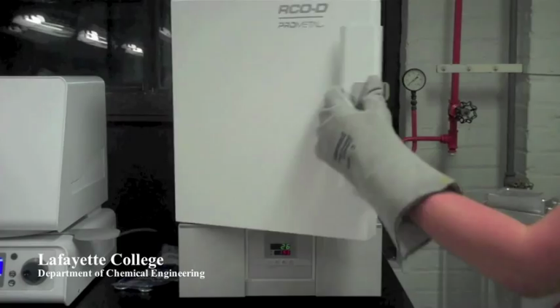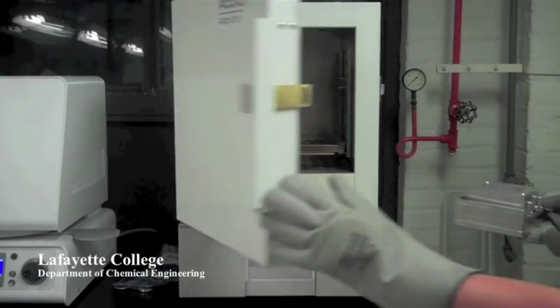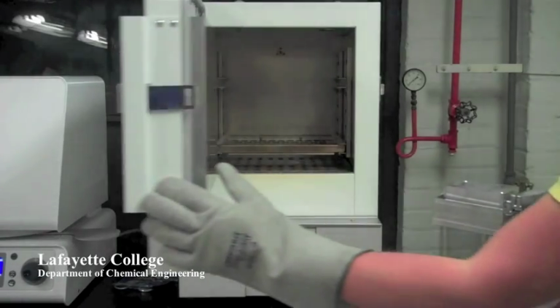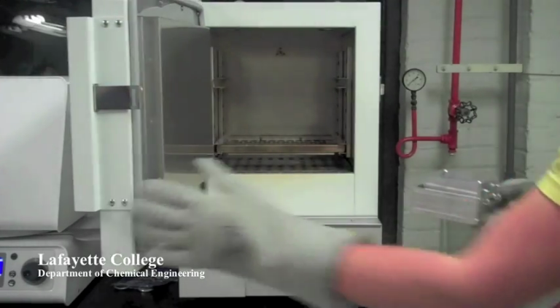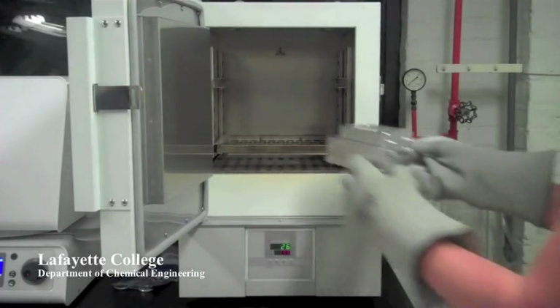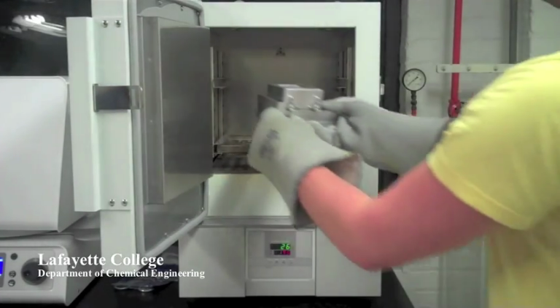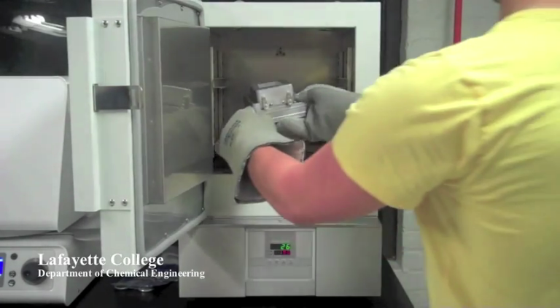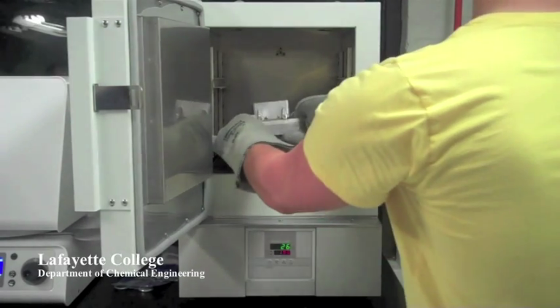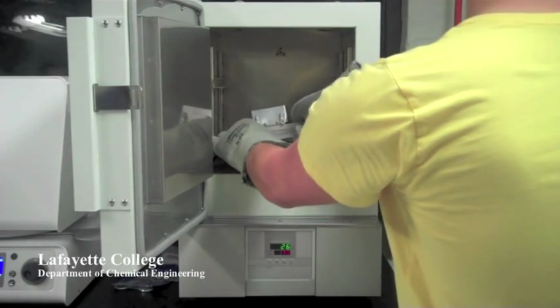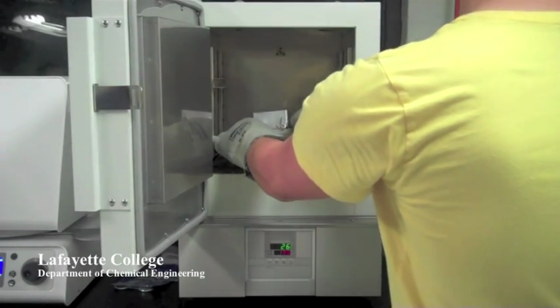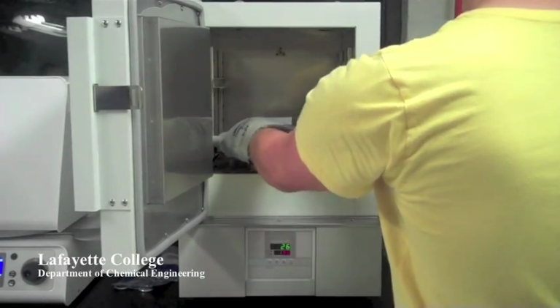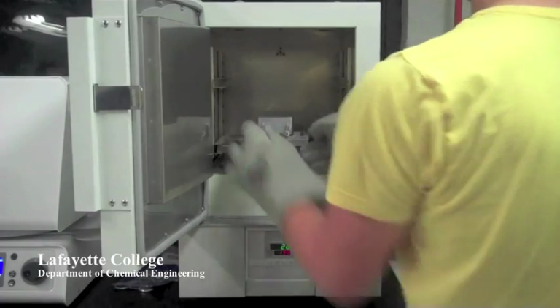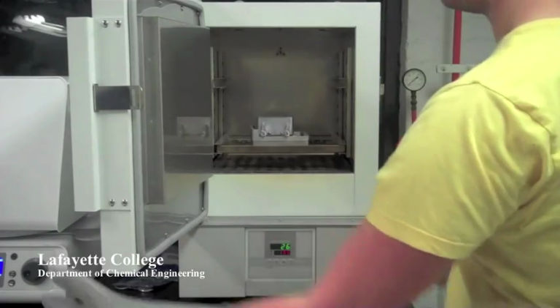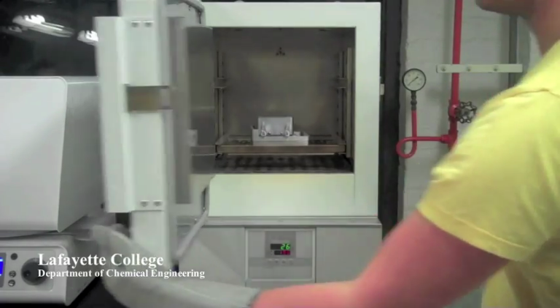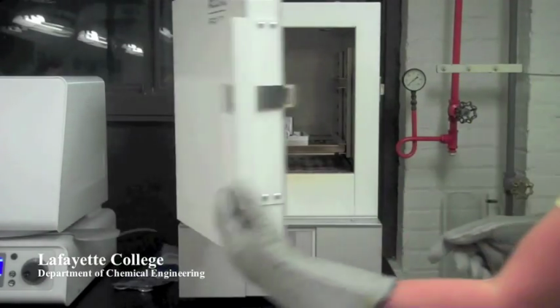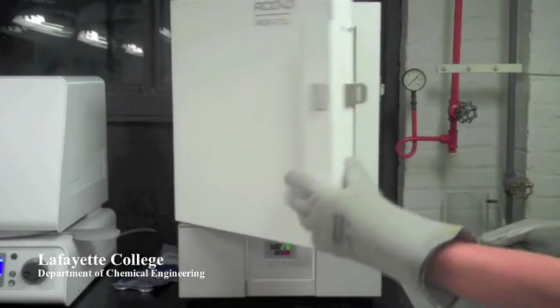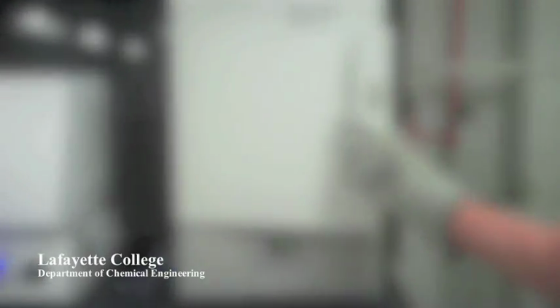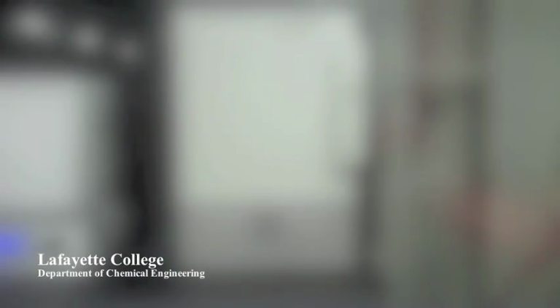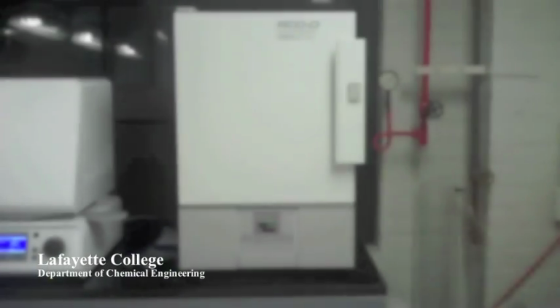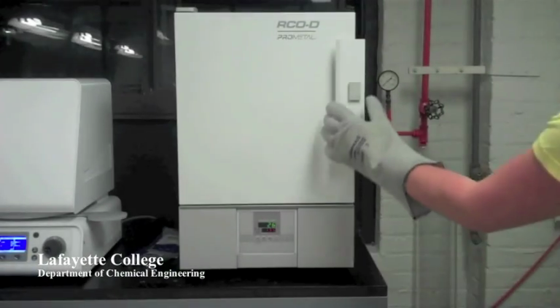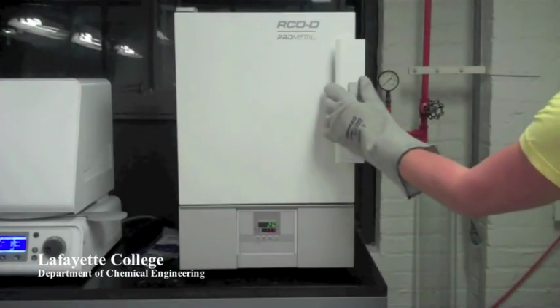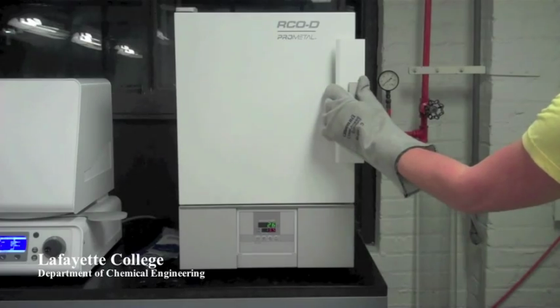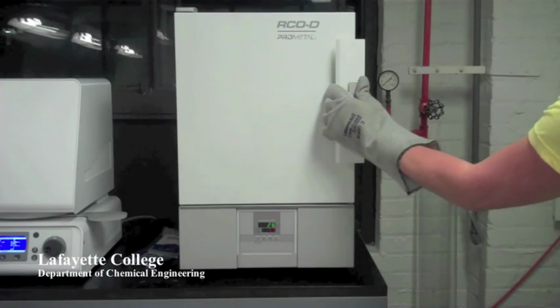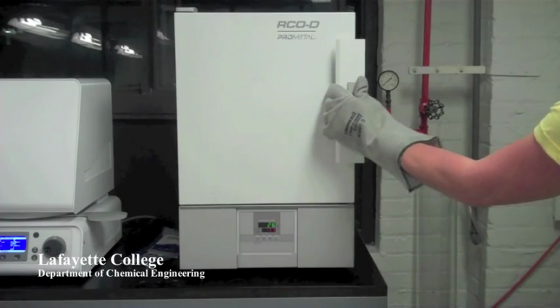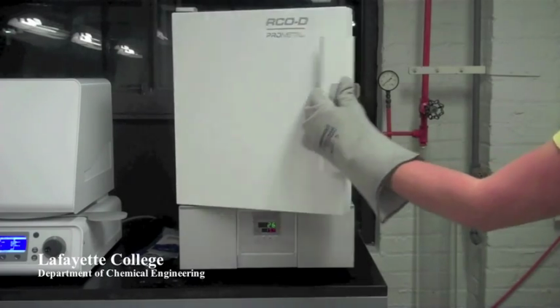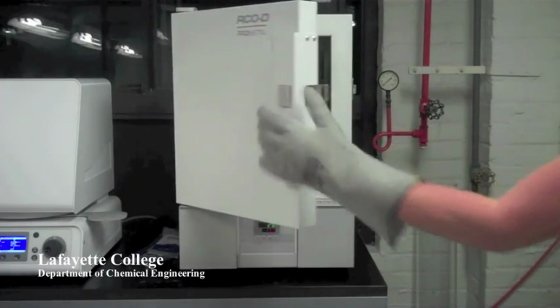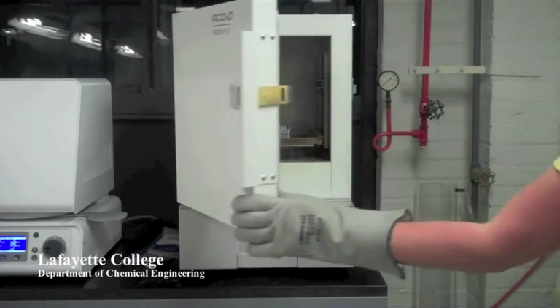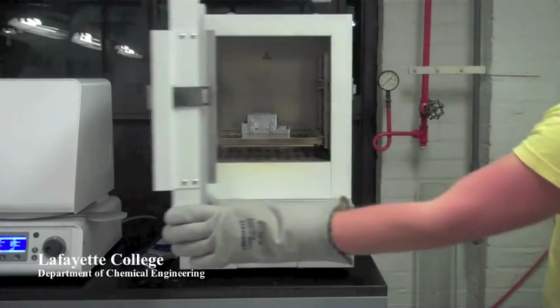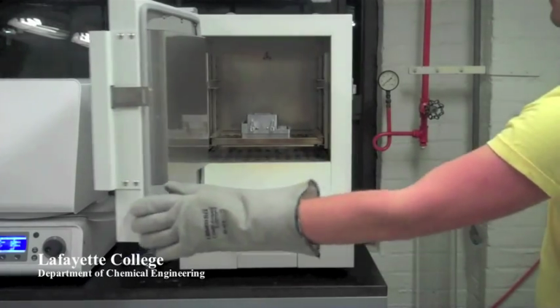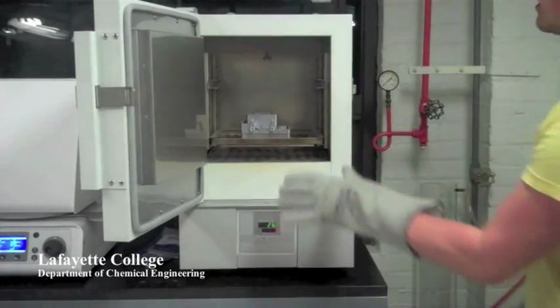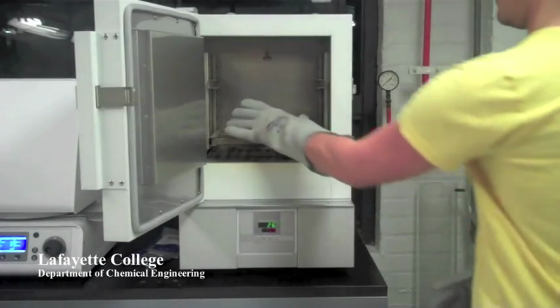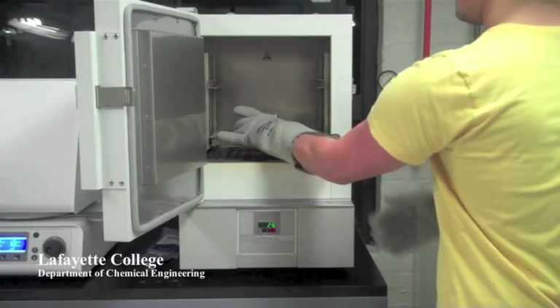When the part has finished printing, it may be removed from the printer and placed into the curing oven. The curing process takes approximately two hours. After the oven cools, the part can then be removed.